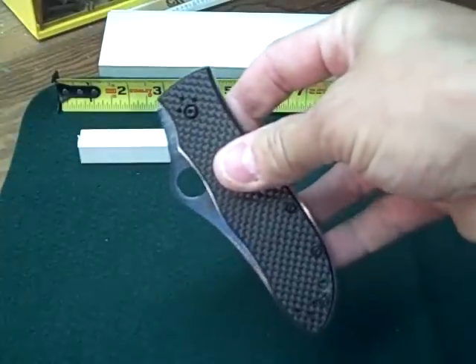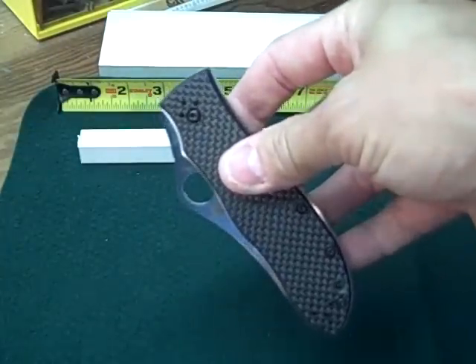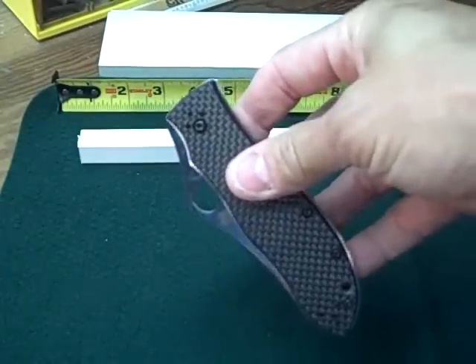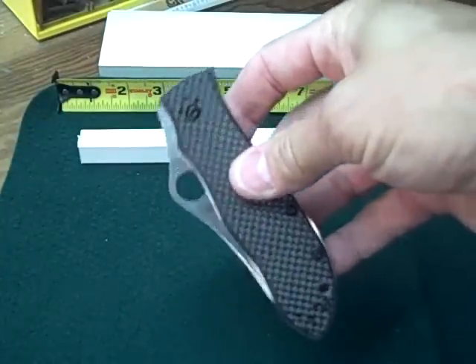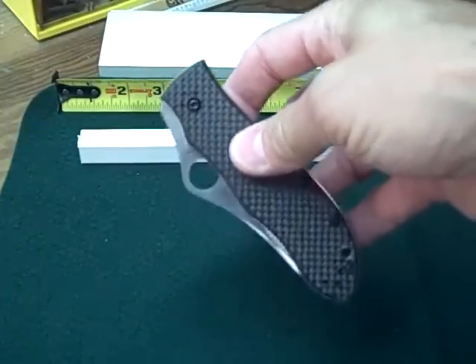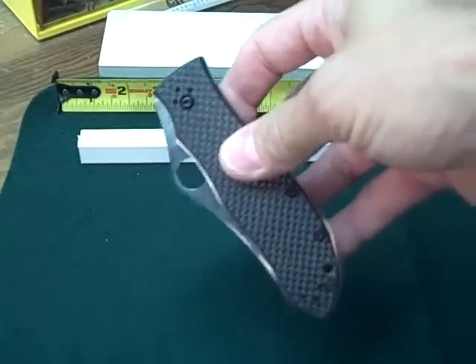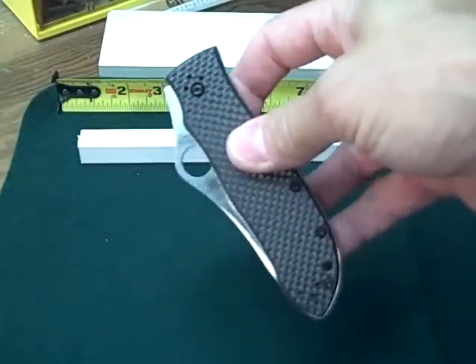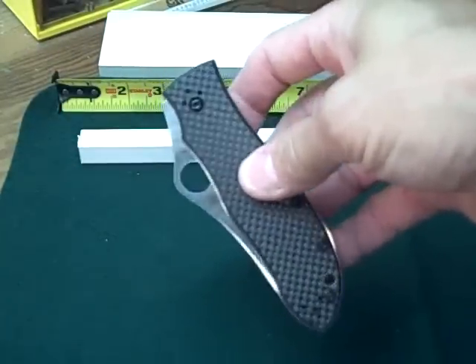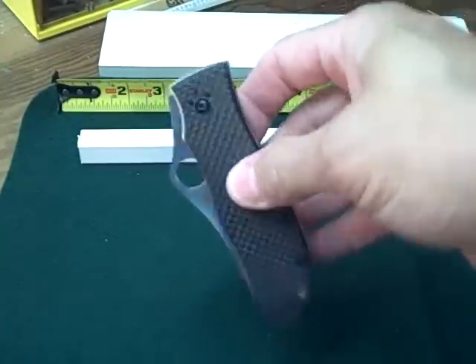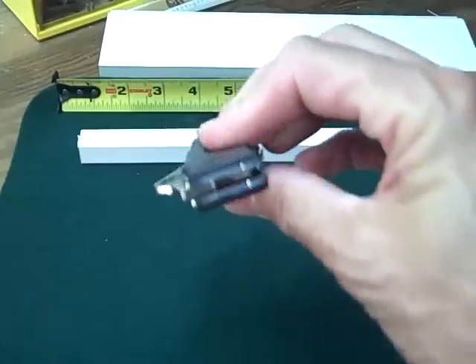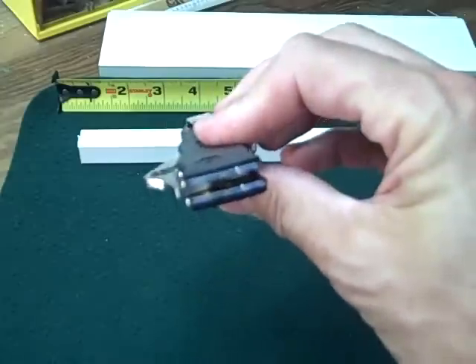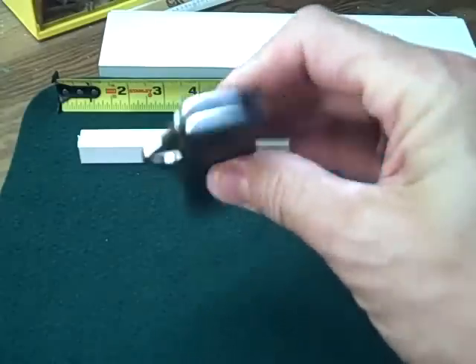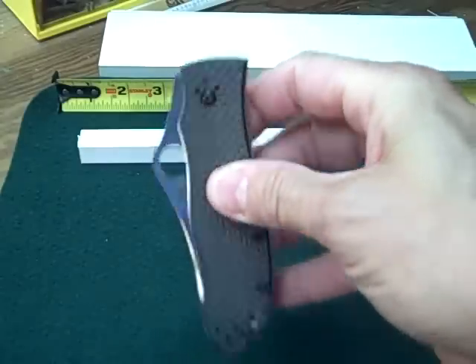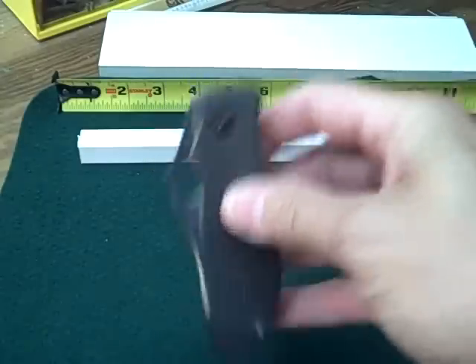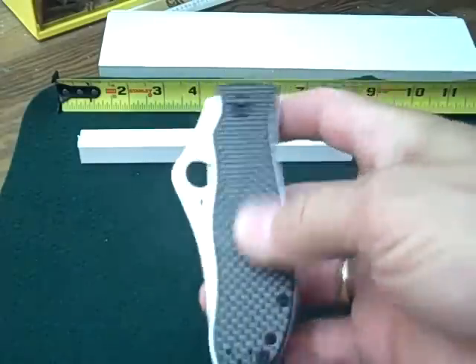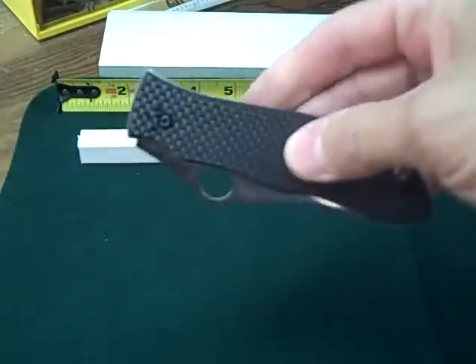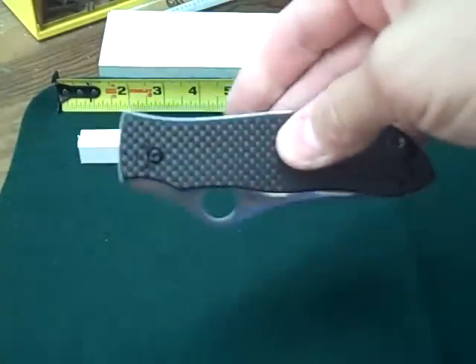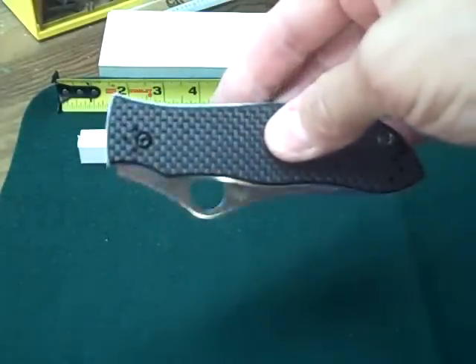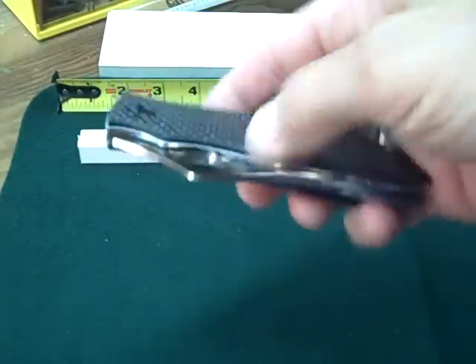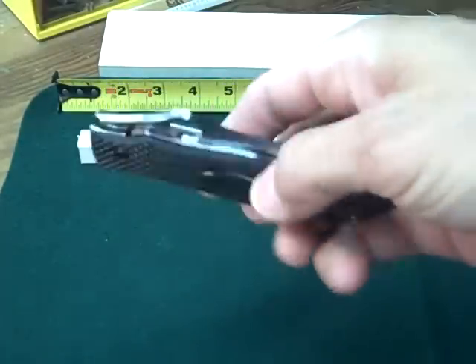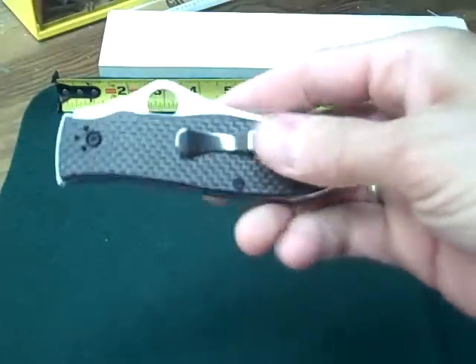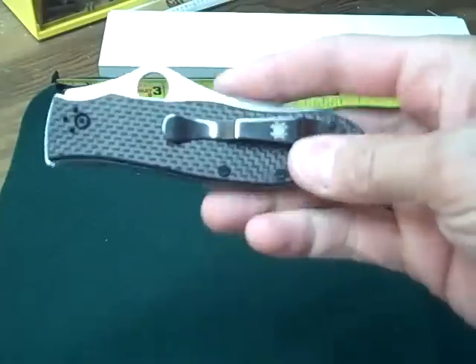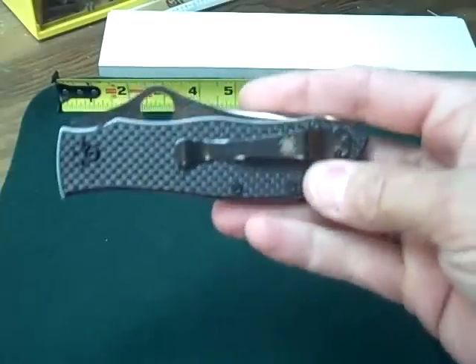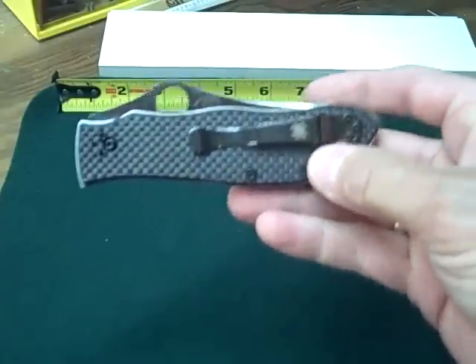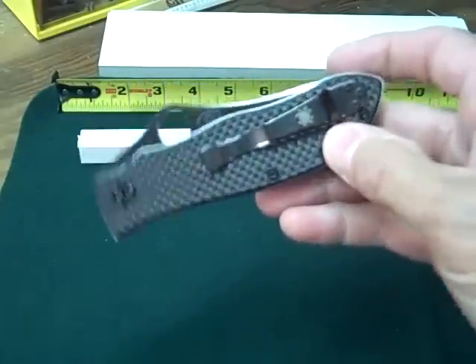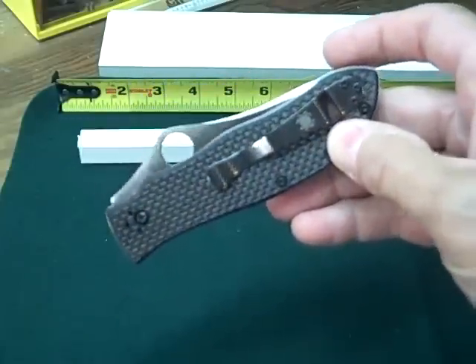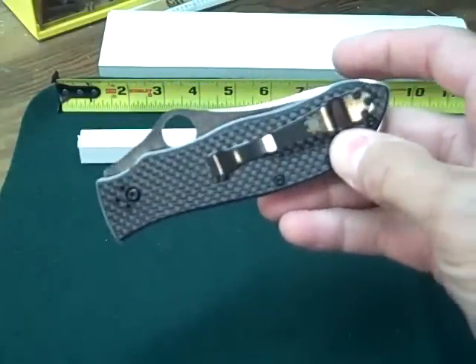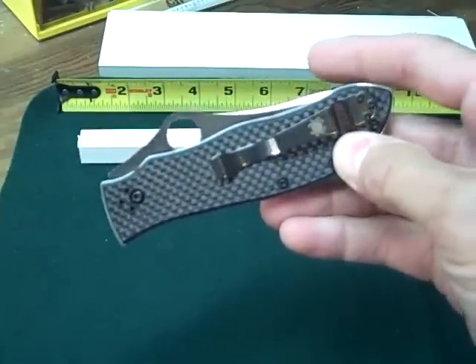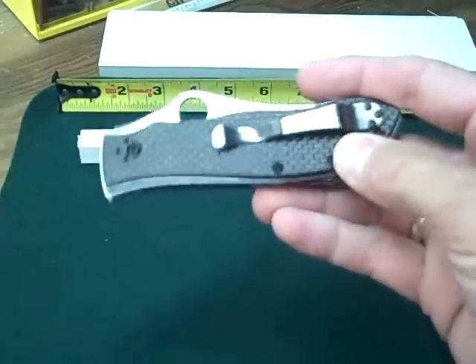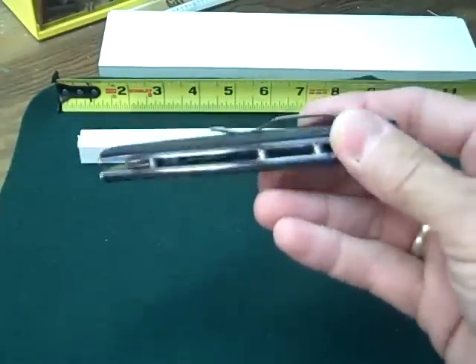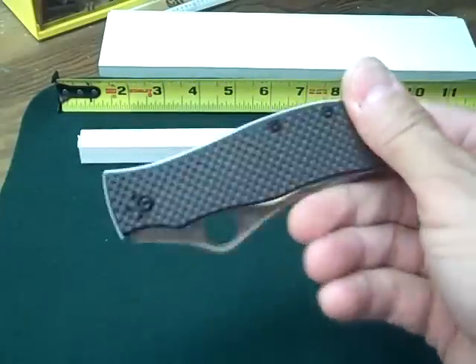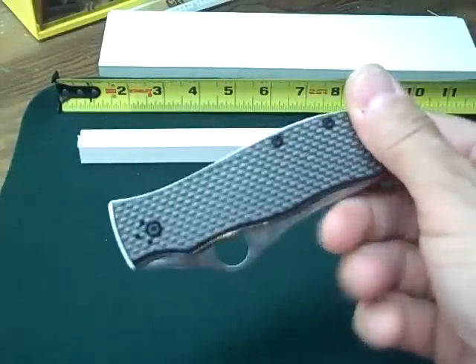I happened to see Gail Bradley at the 2010 Blade Show in Atlanta — he was actually carrying this very knife, which I thought was very cool. He had all his custom knives there as well, which were very, very expensive.